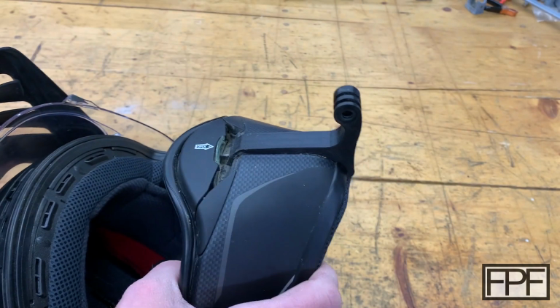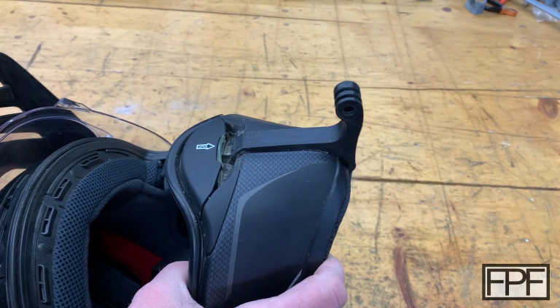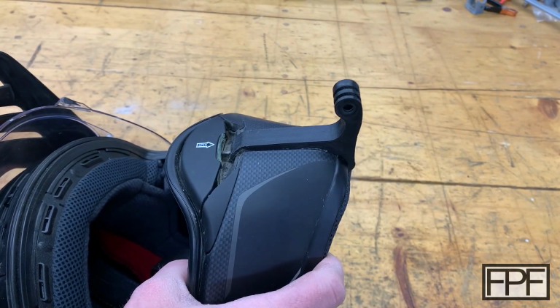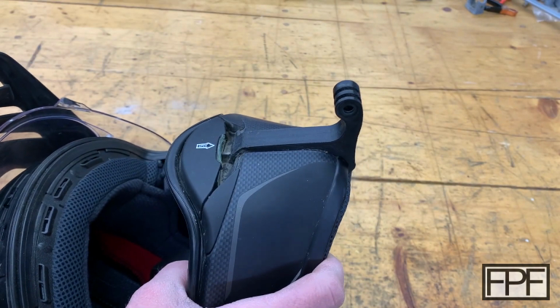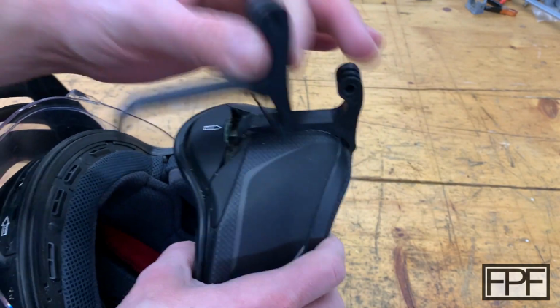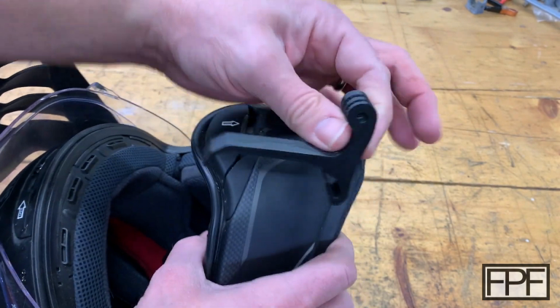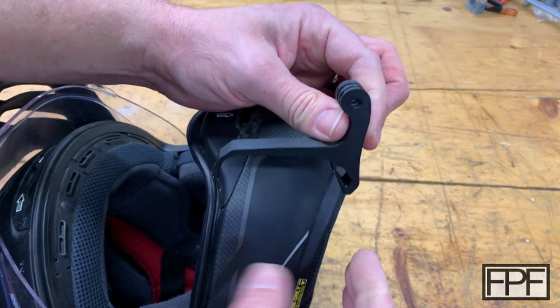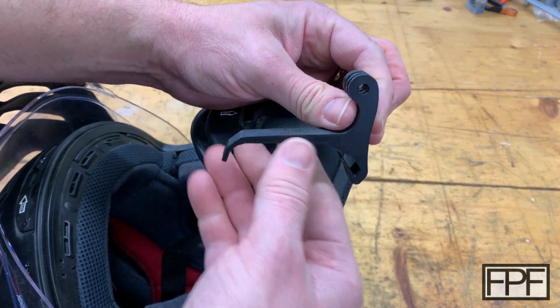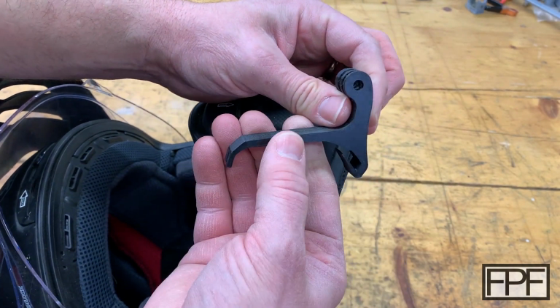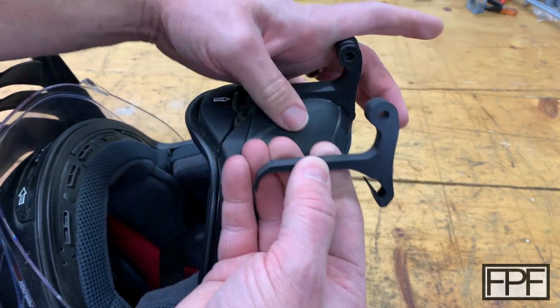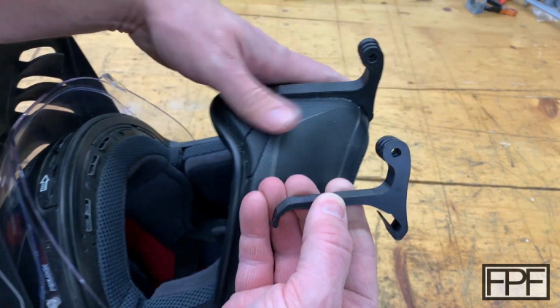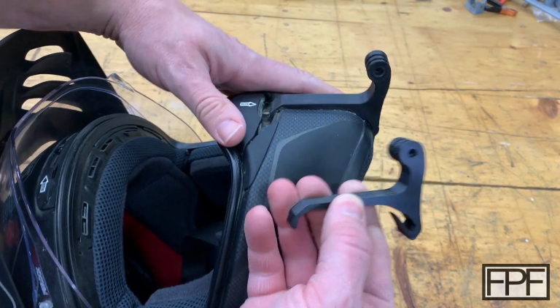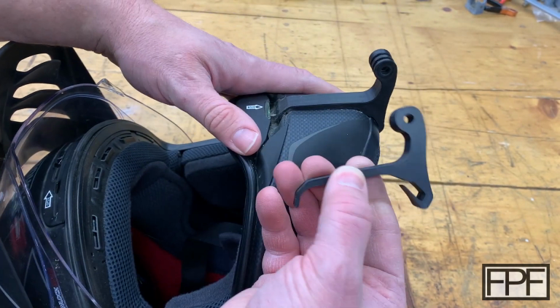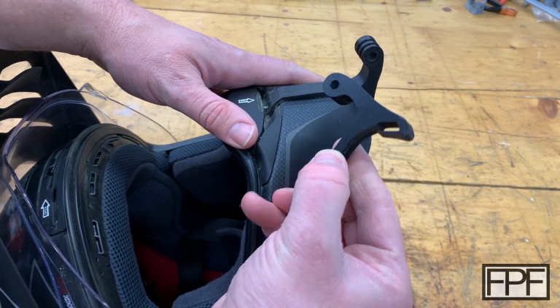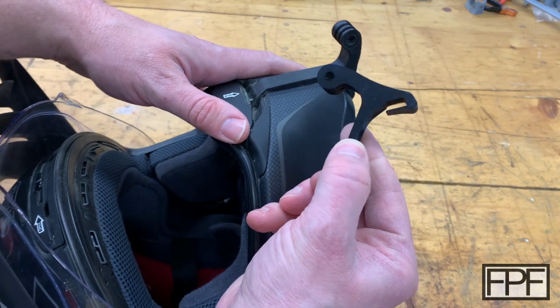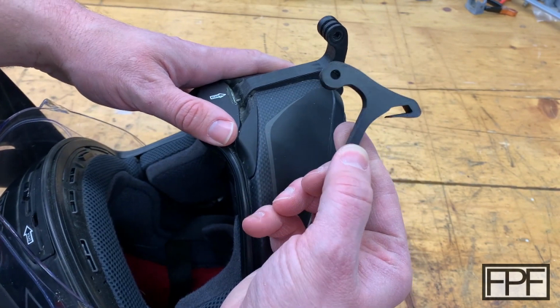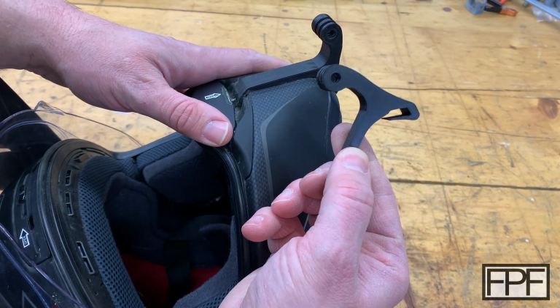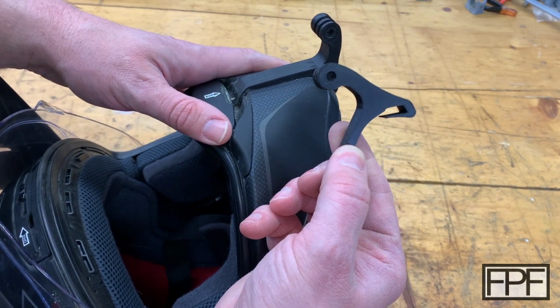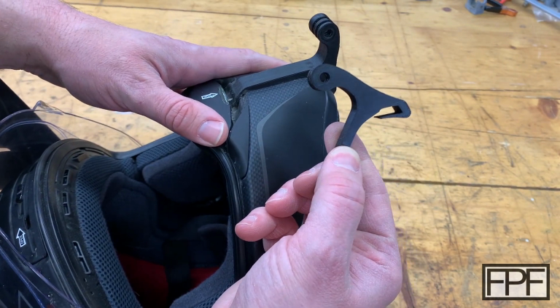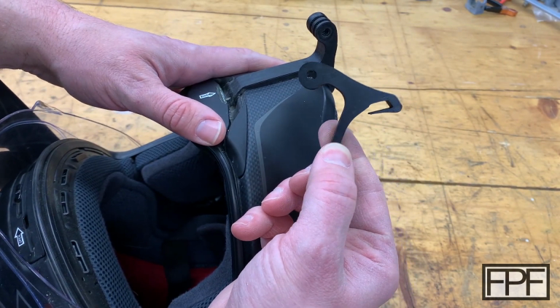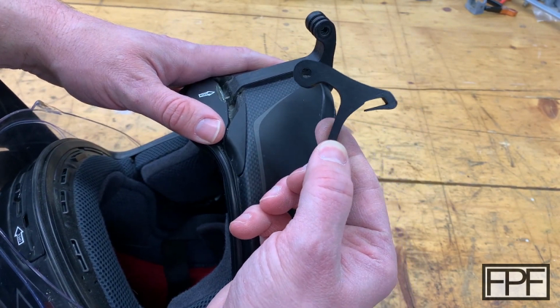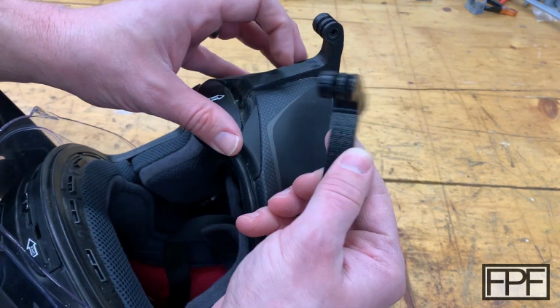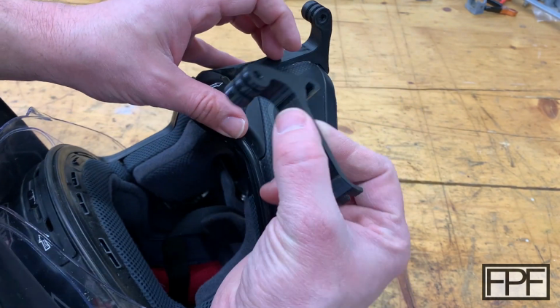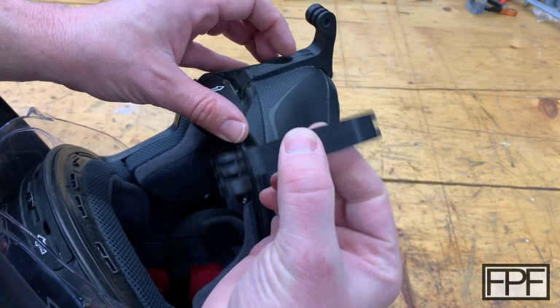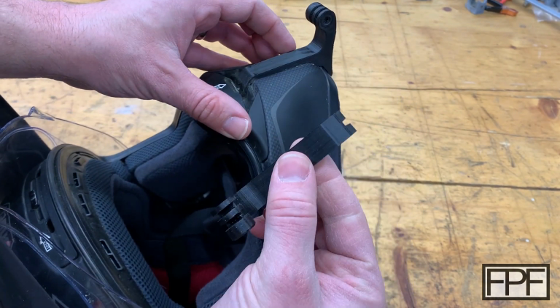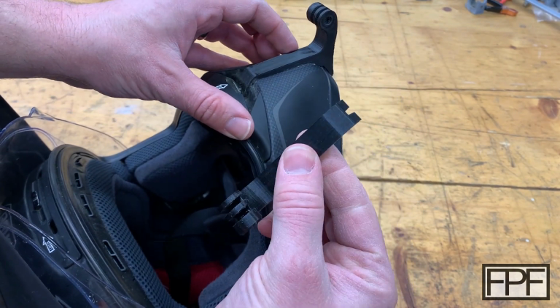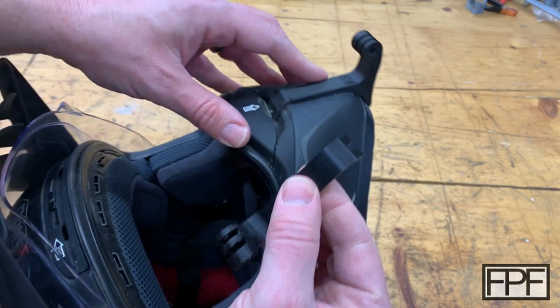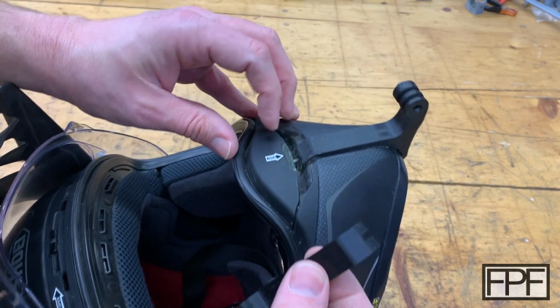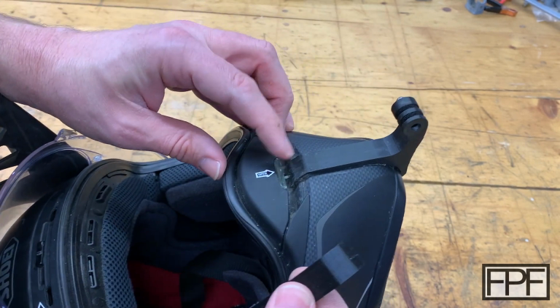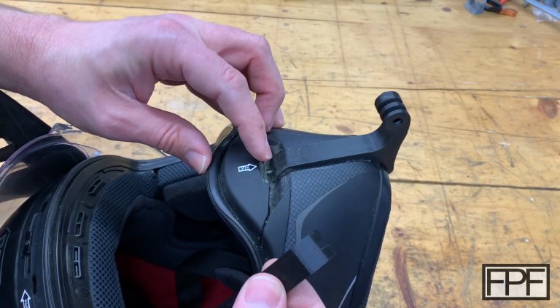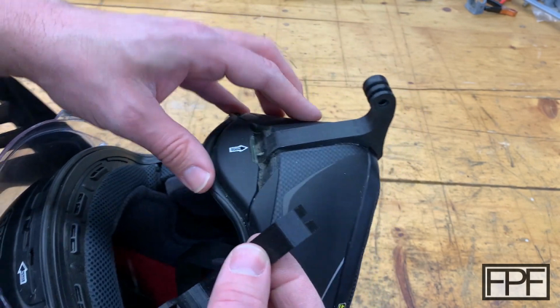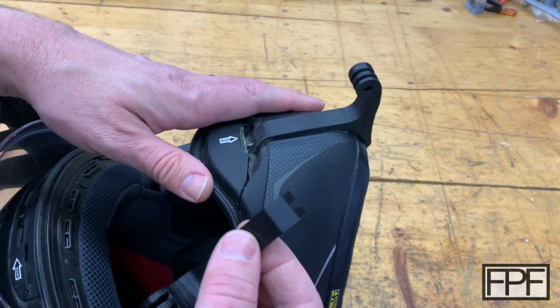Let me grab a spare one. Here's the same piece not installed on the helmet. You can see how far that clips in underneath the chin bar, and you can also see the component that locks in up here on the vent.